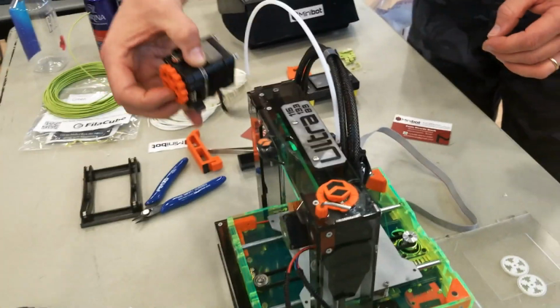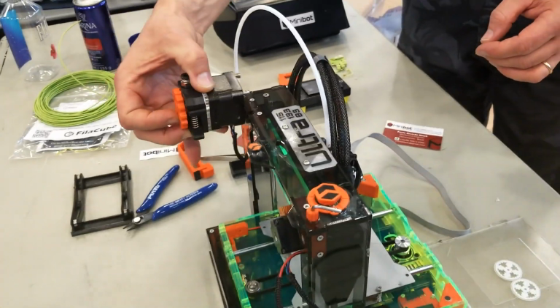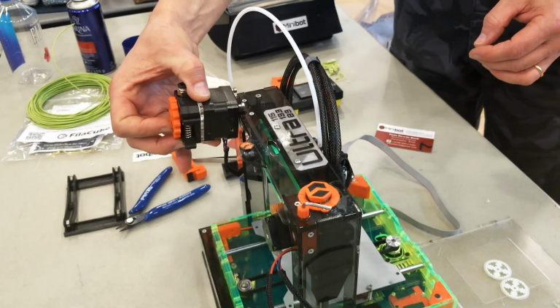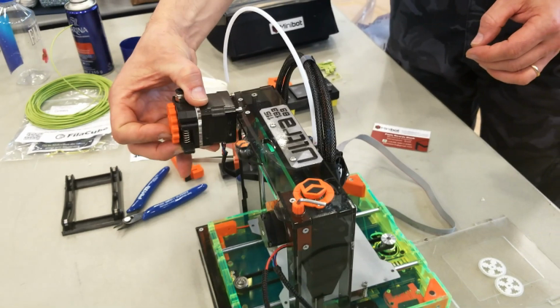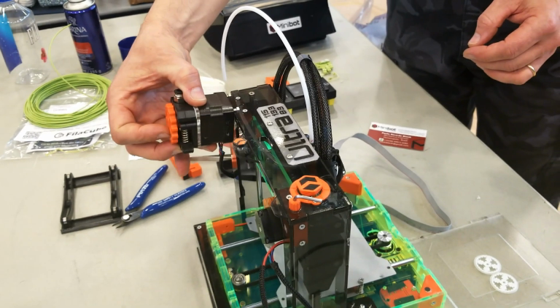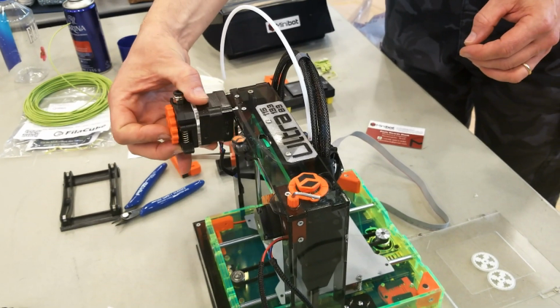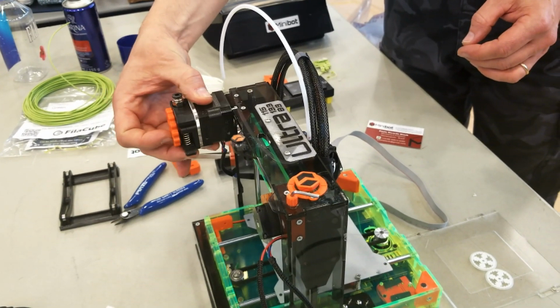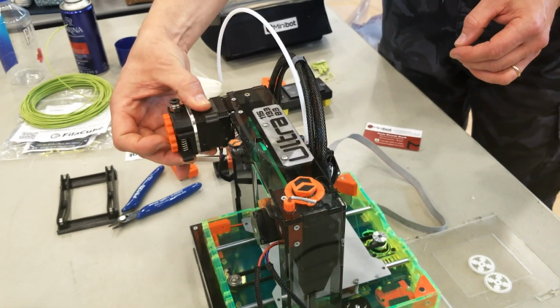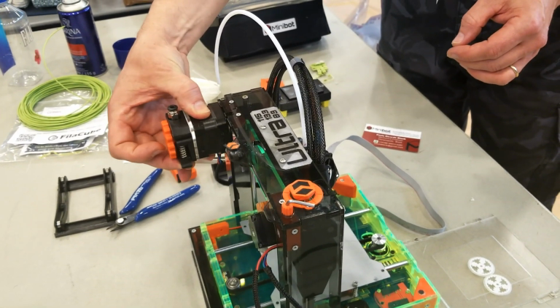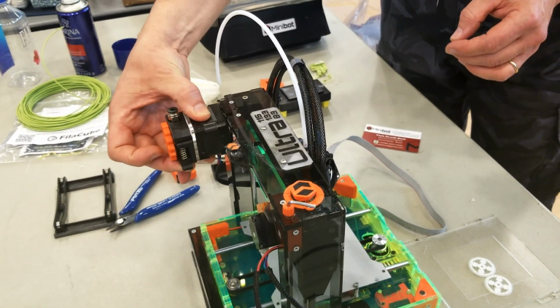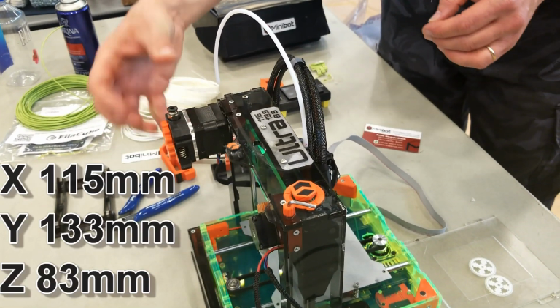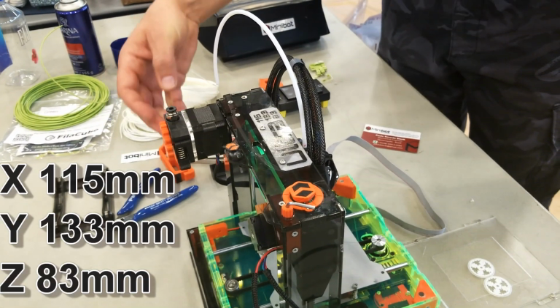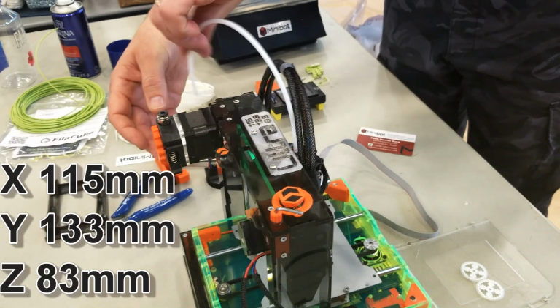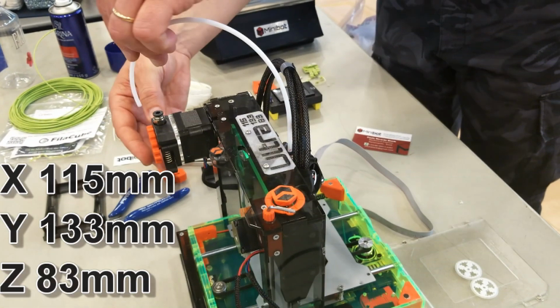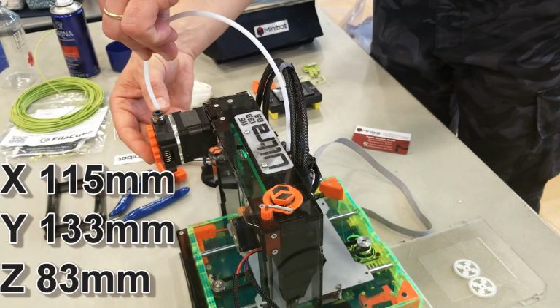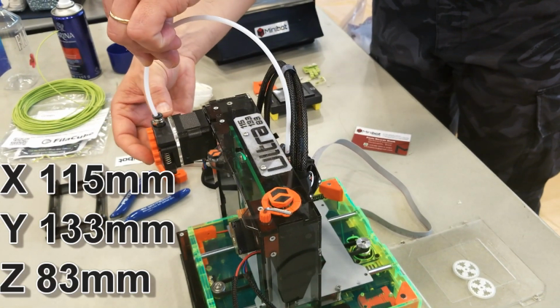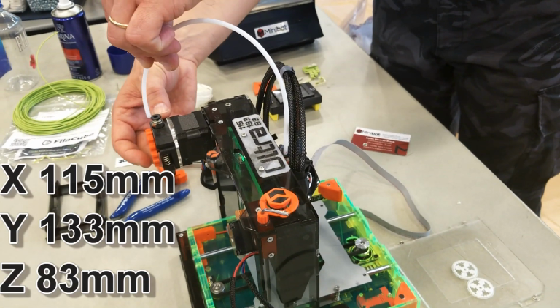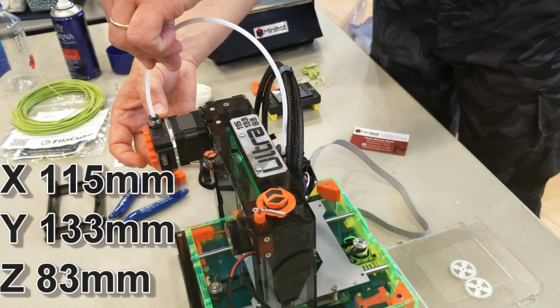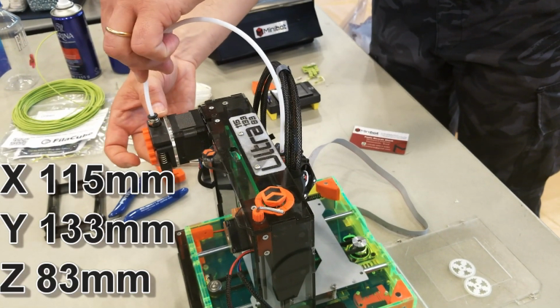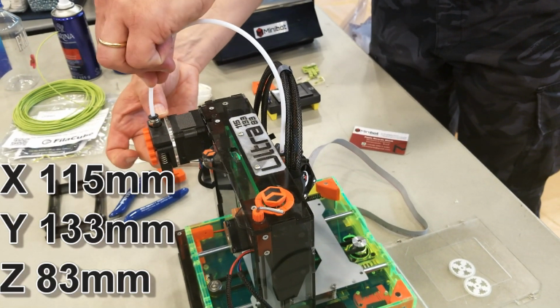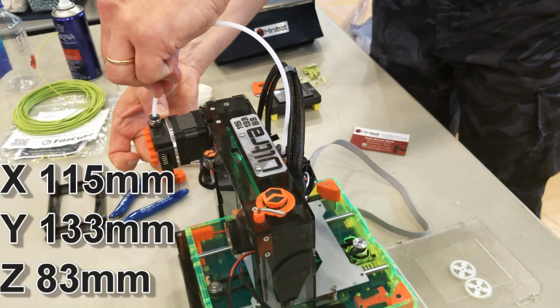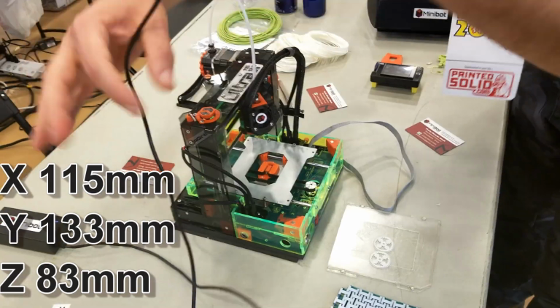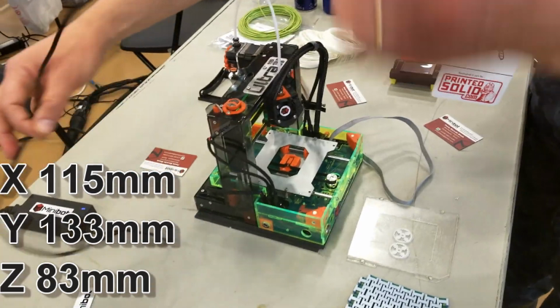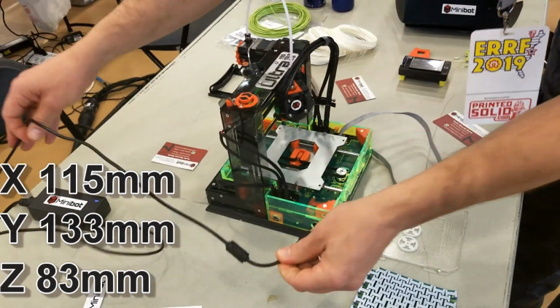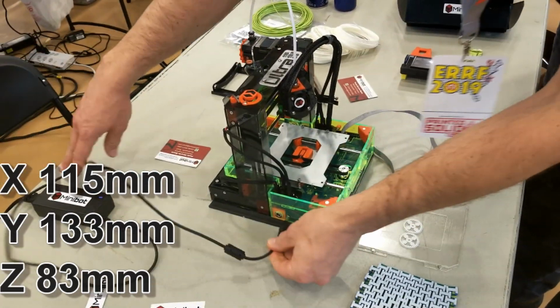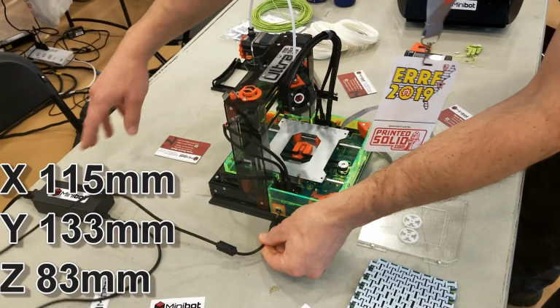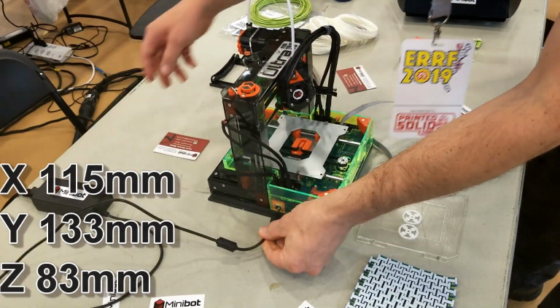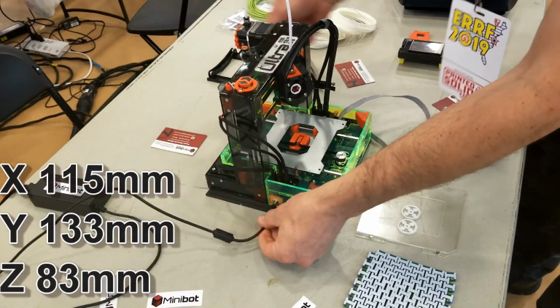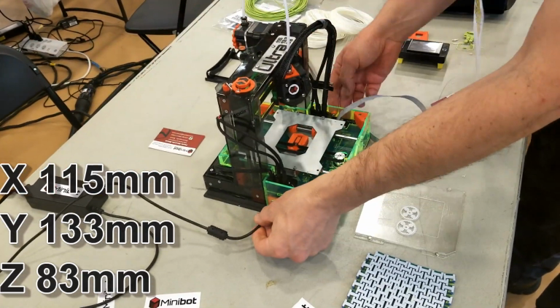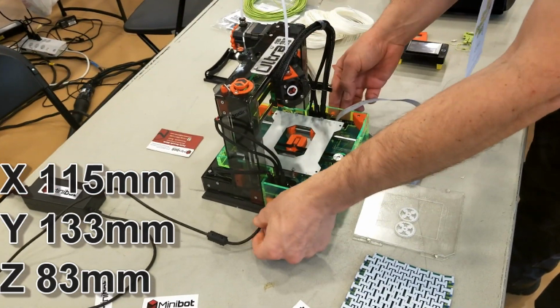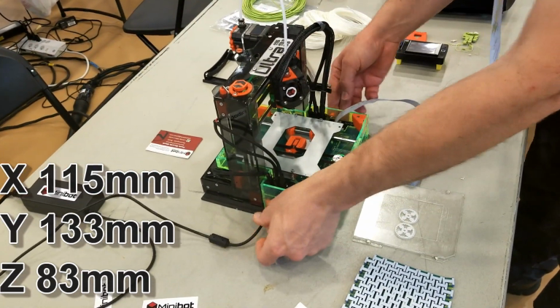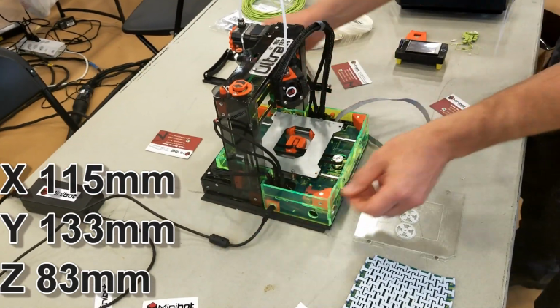What is the build volume? The Ultra is 115mm by 133mm by 83mm.